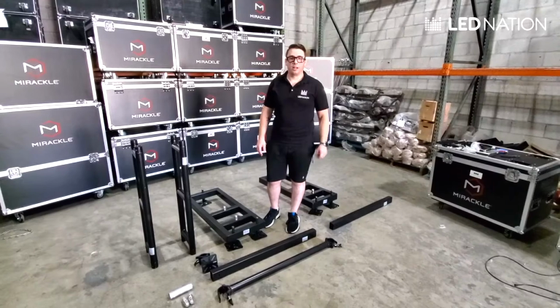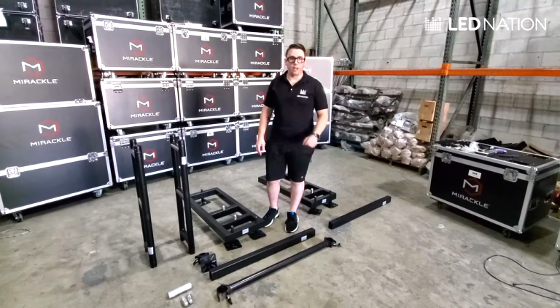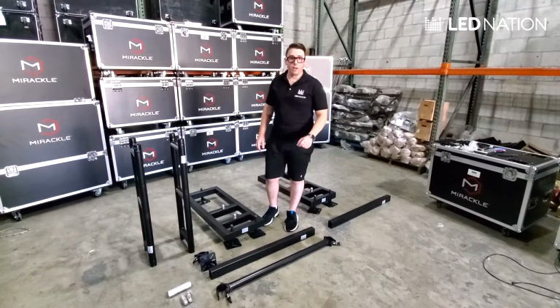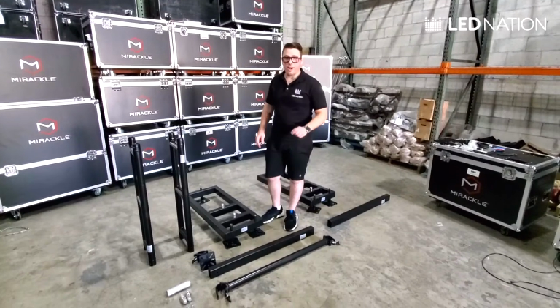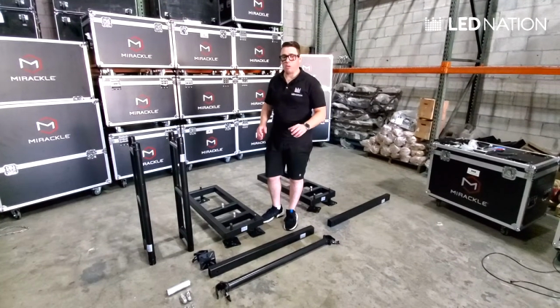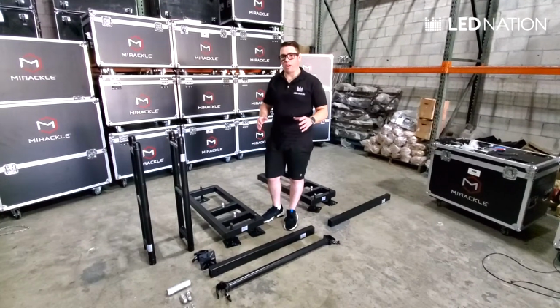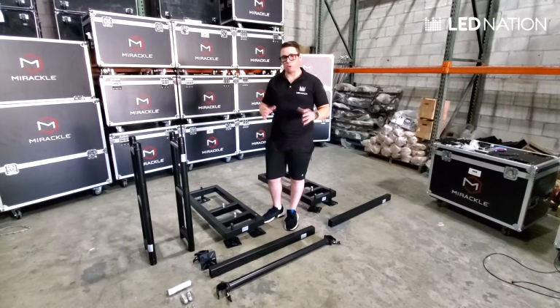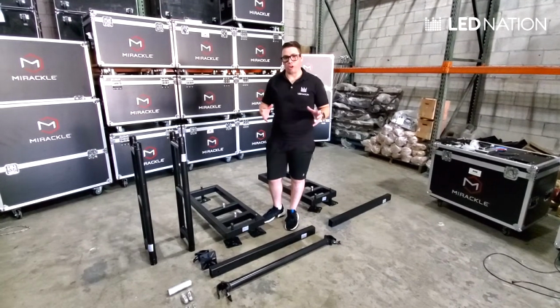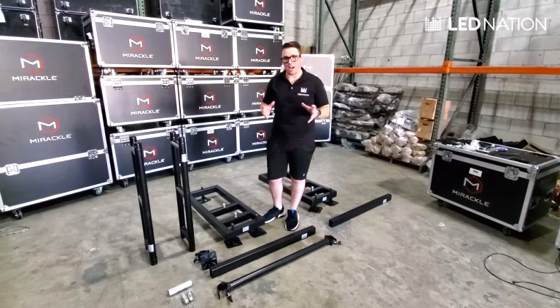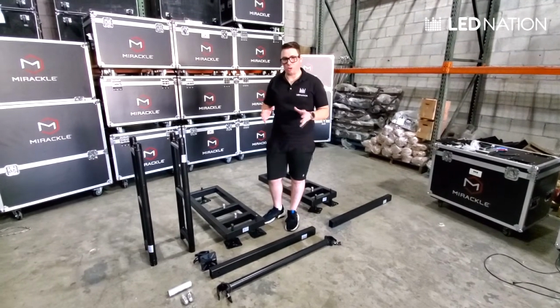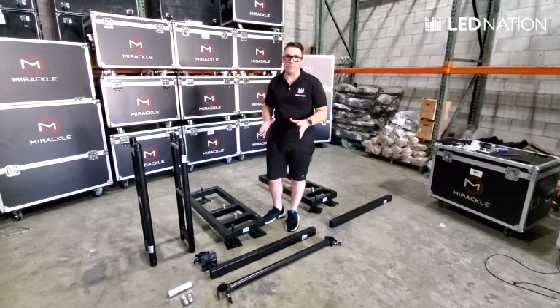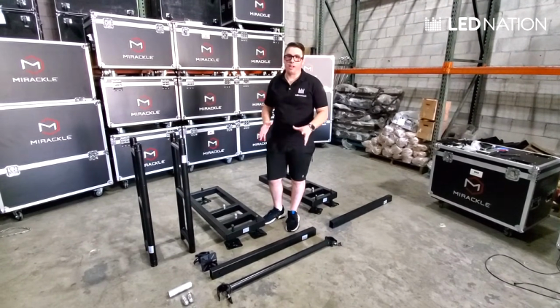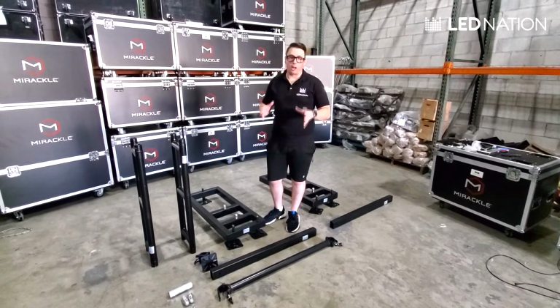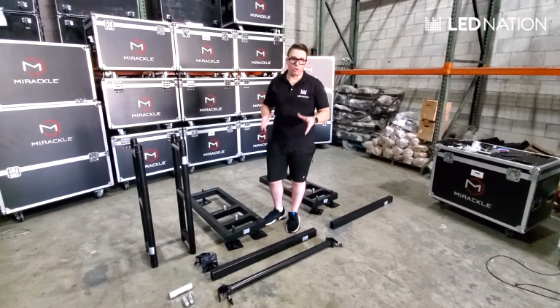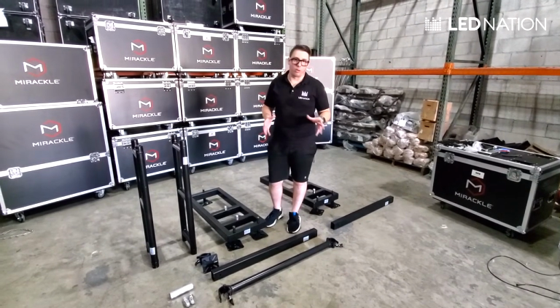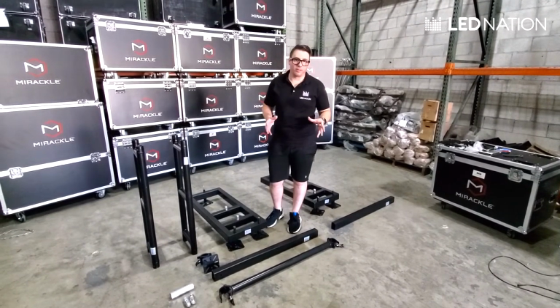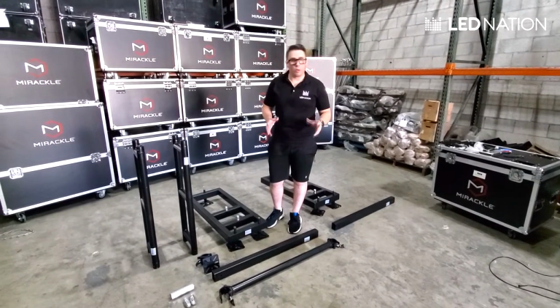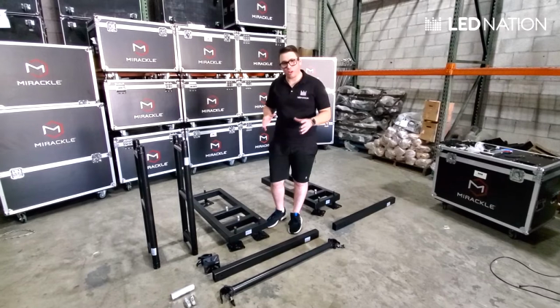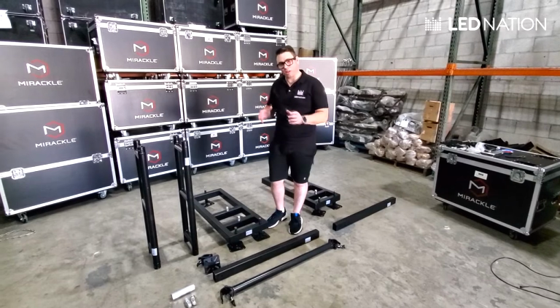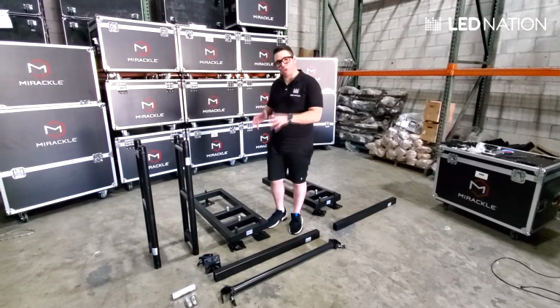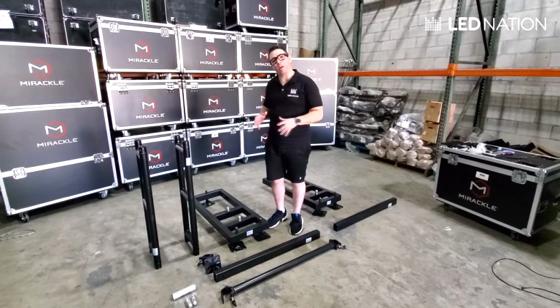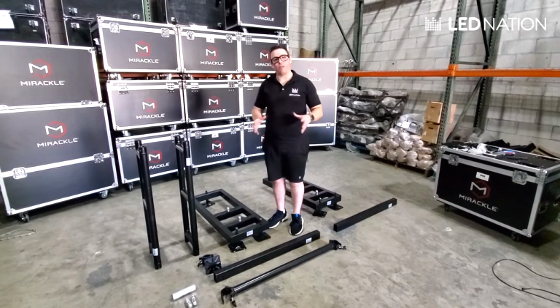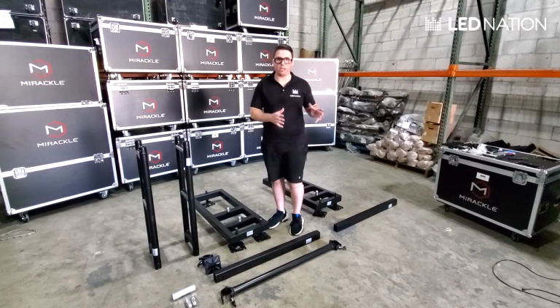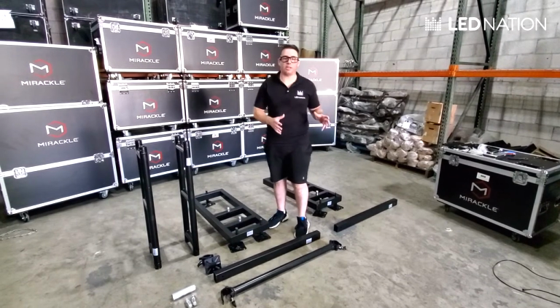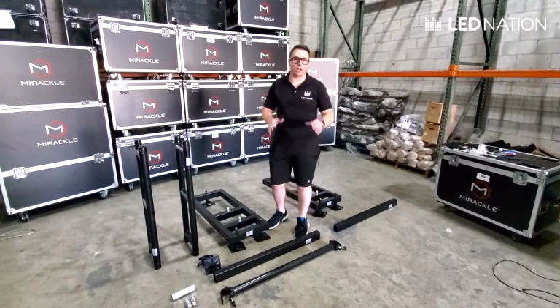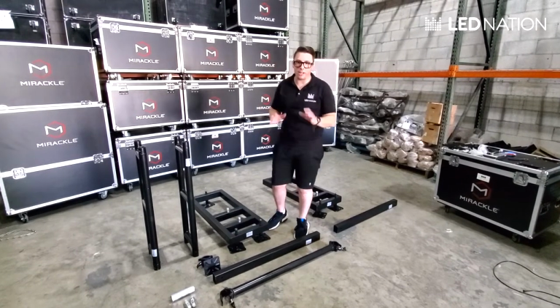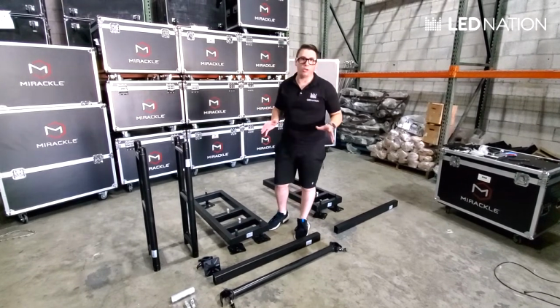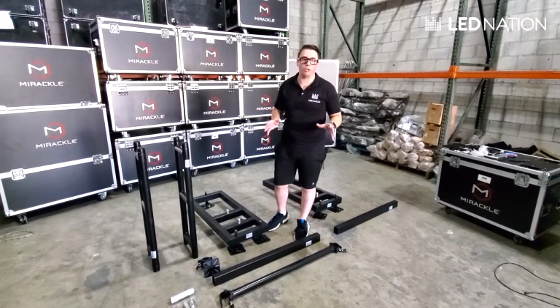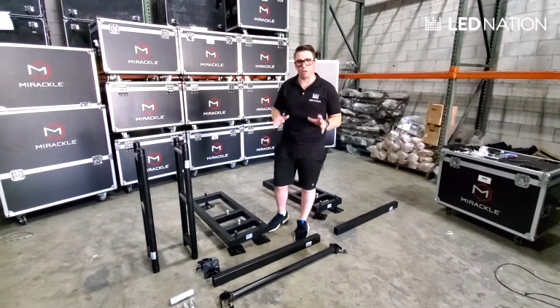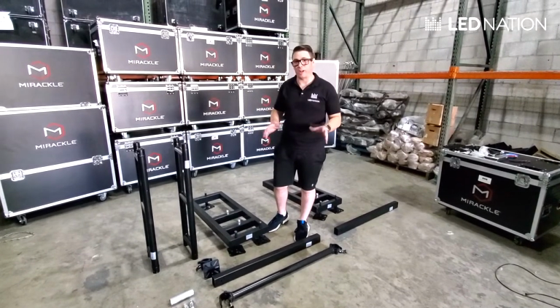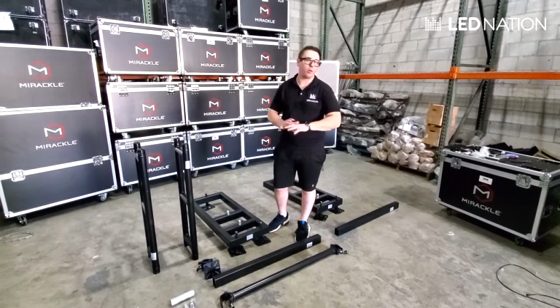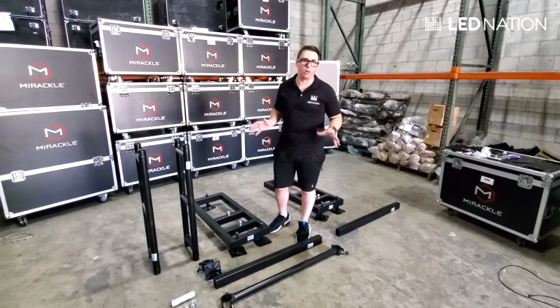Hello, now we are going to do a tutorial on how to set up a ground support. We sell this support separately from the systems and it's a great solution to mount the screen anywhere you want.